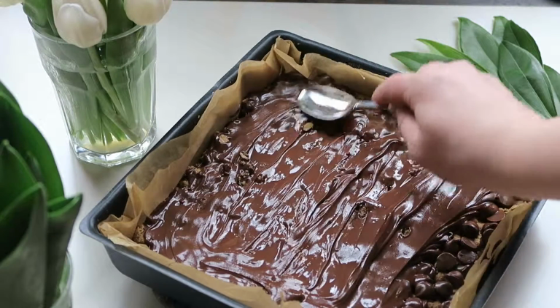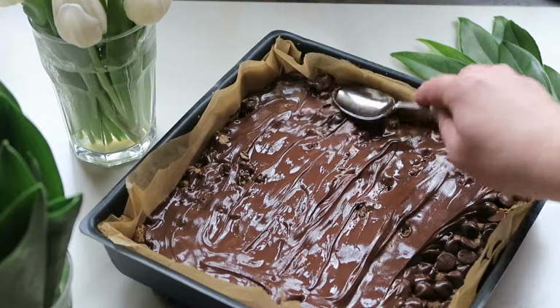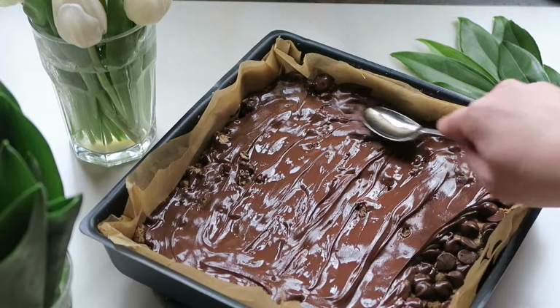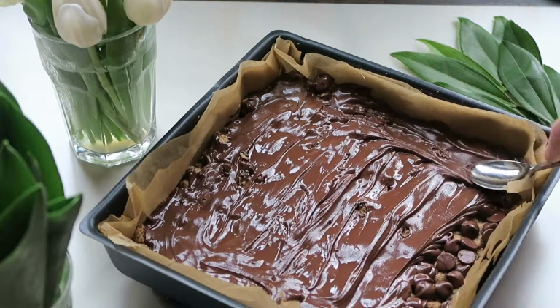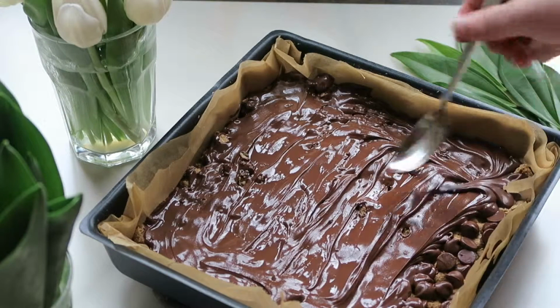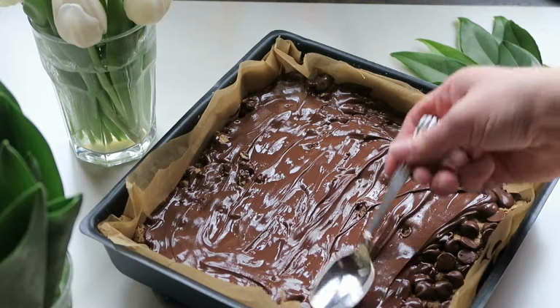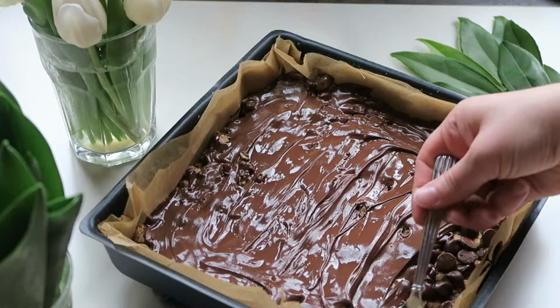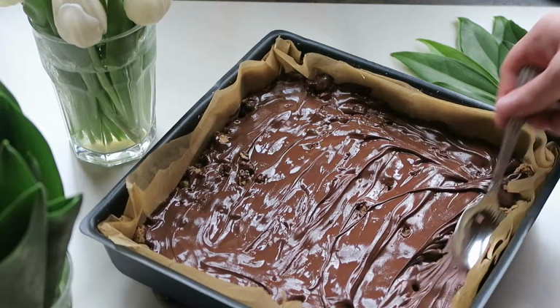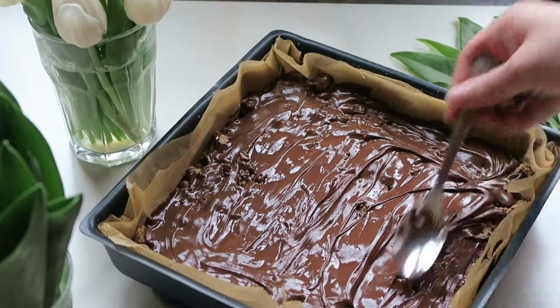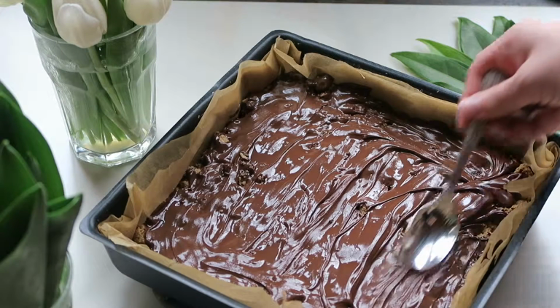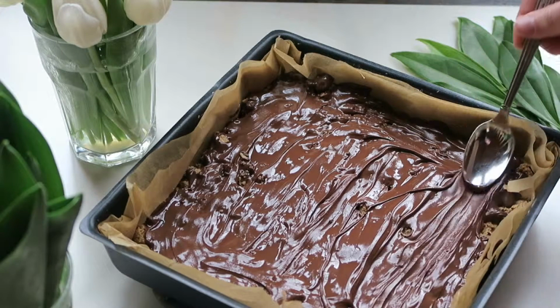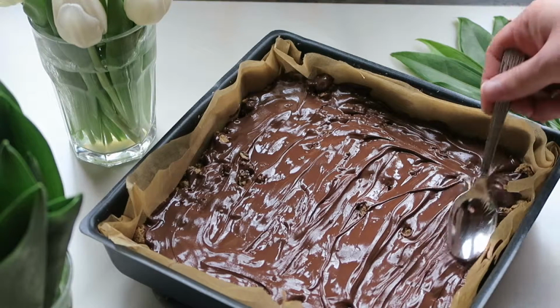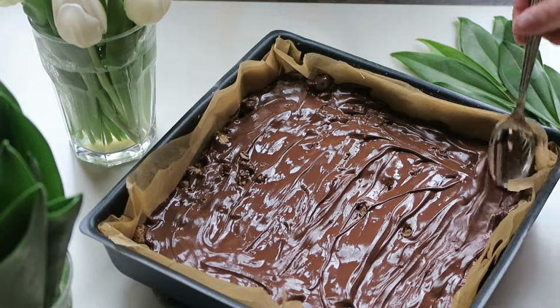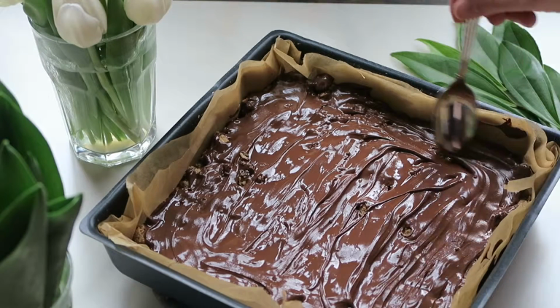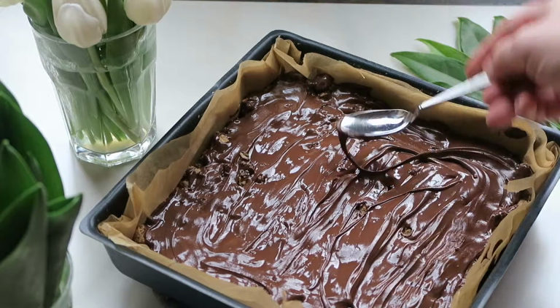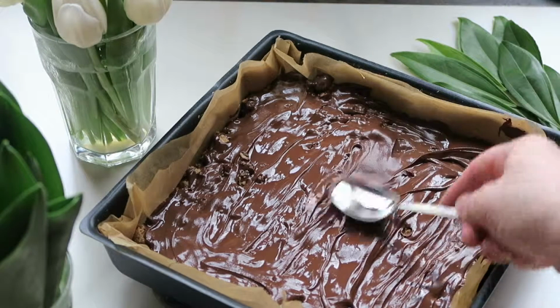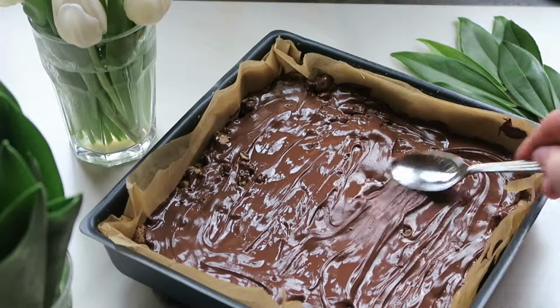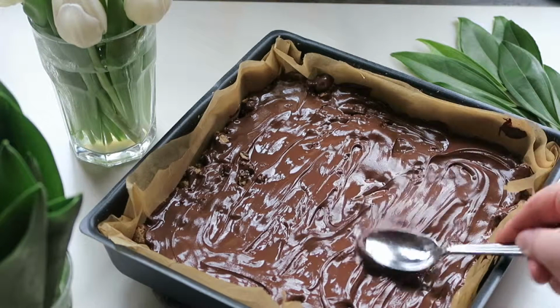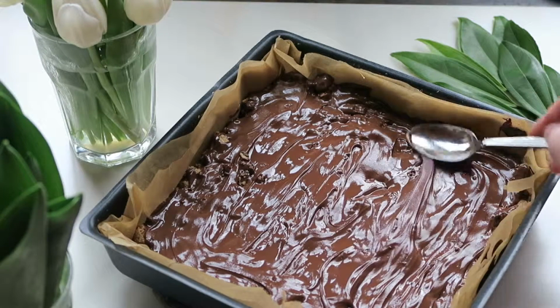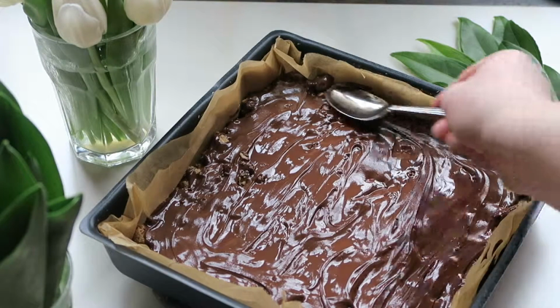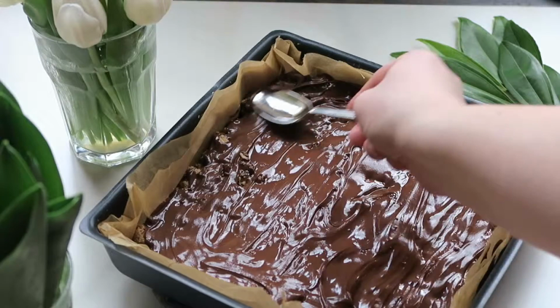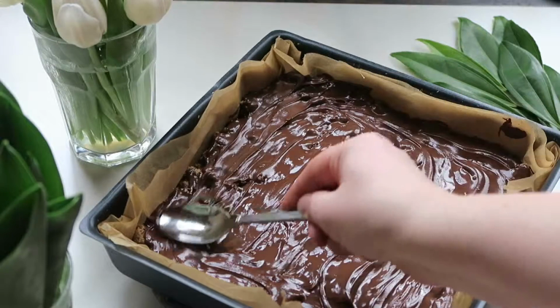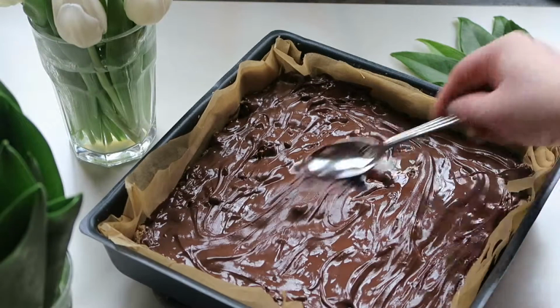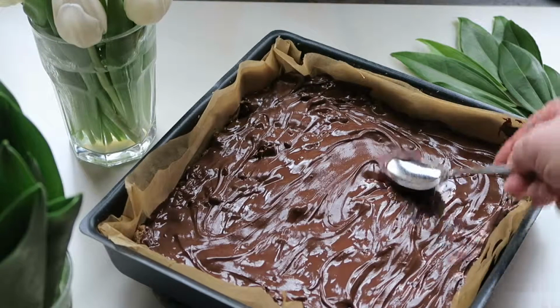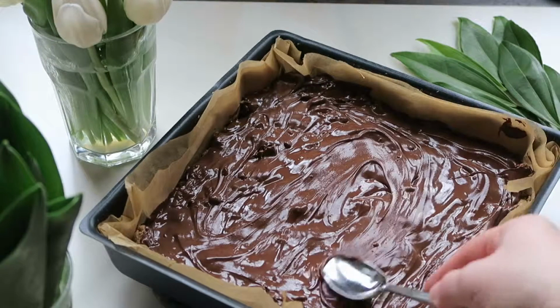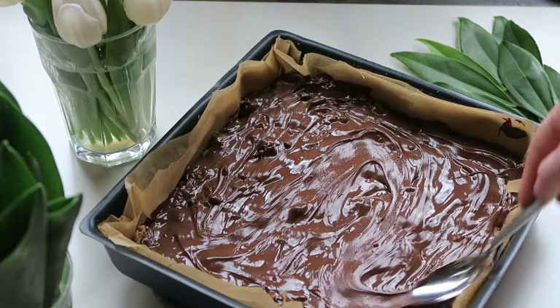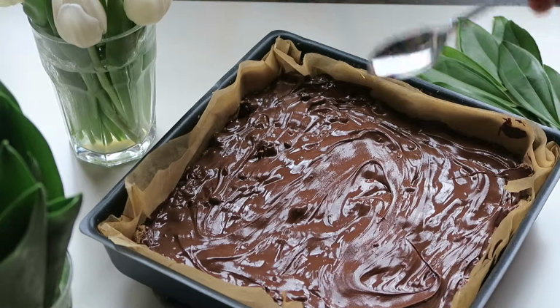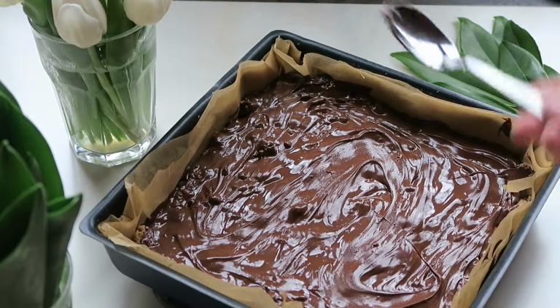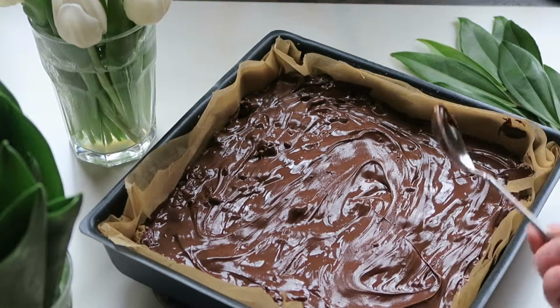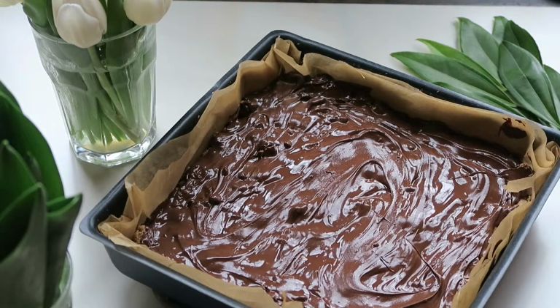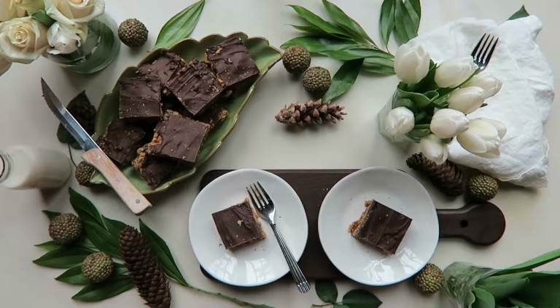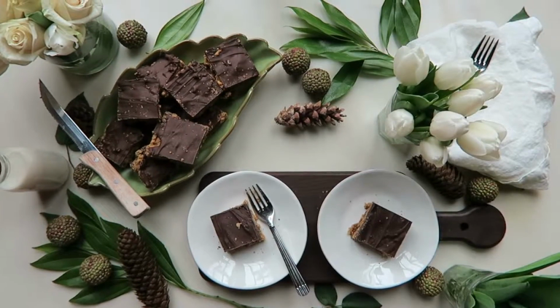And that's it. Just let everything come to room temperature and then you can cut them and dig in. I ended up putting about a half cup of chocolate chips in the bars and a whole cup of chocolate chips on top of the bars.